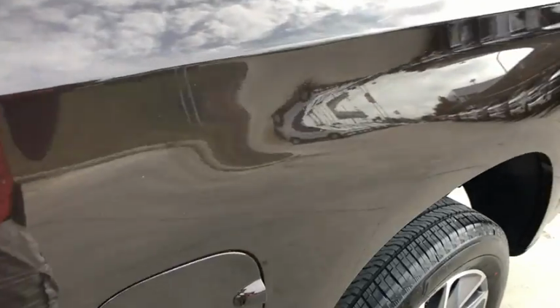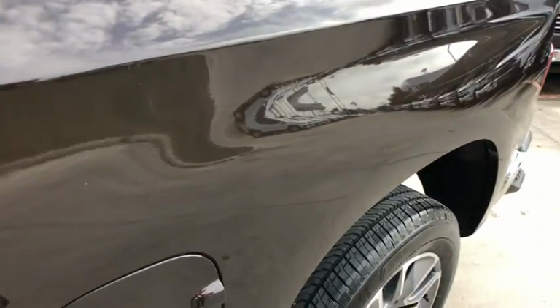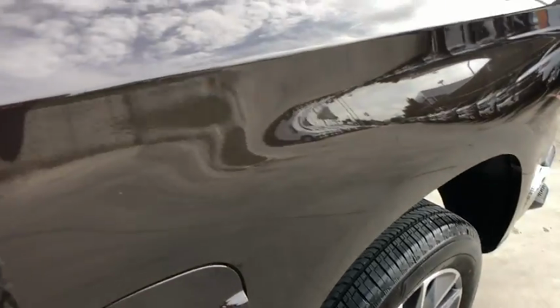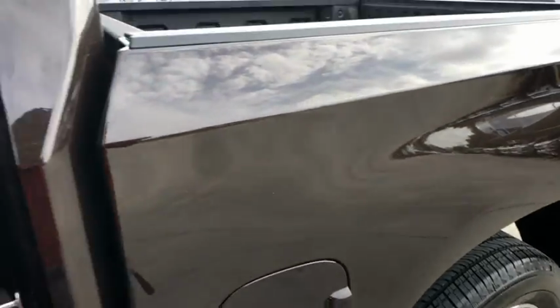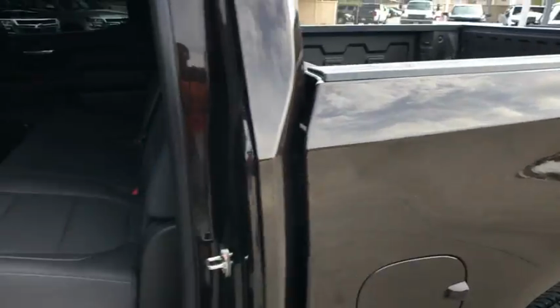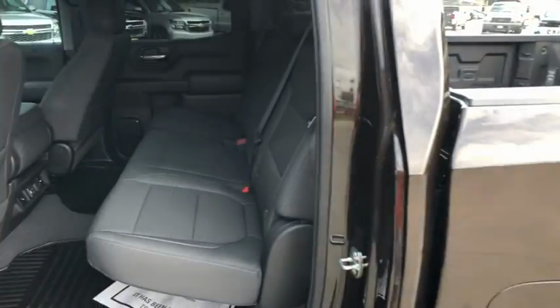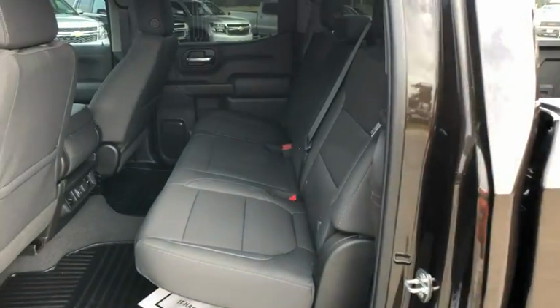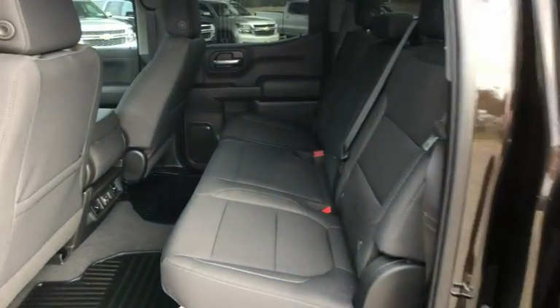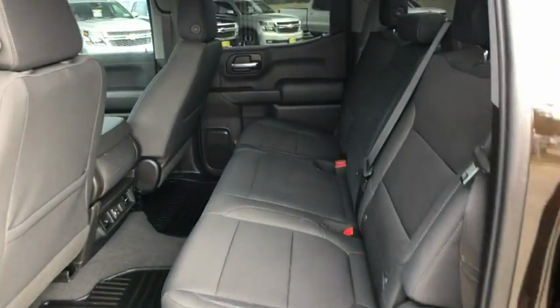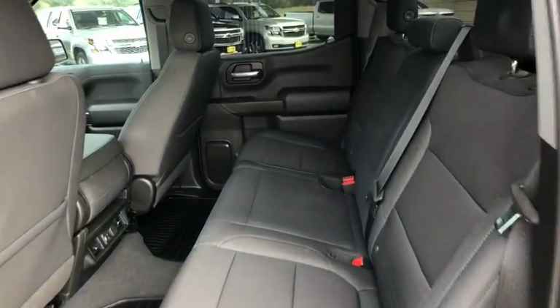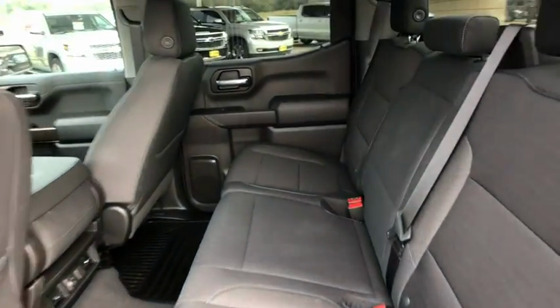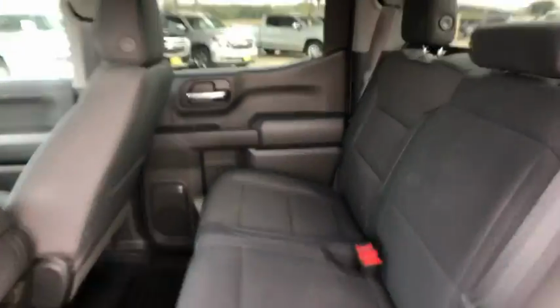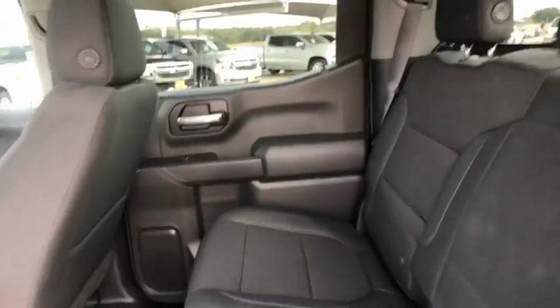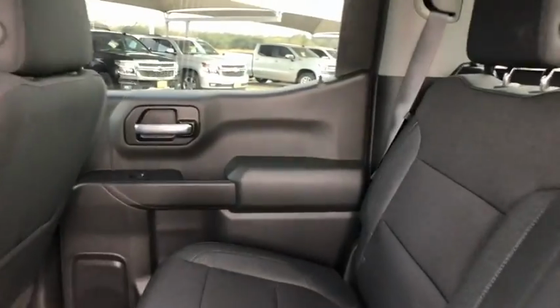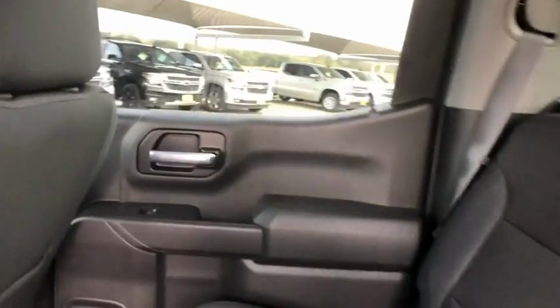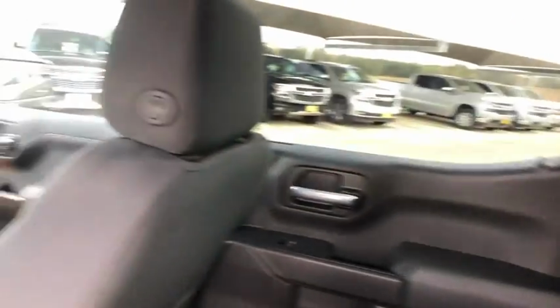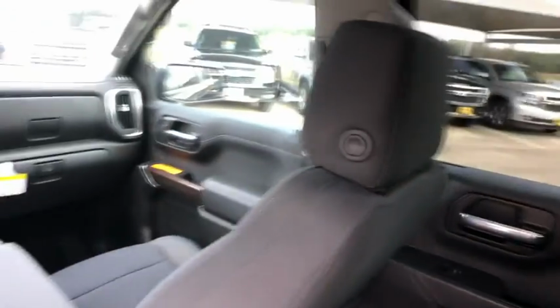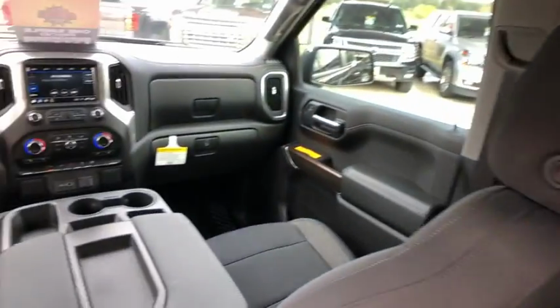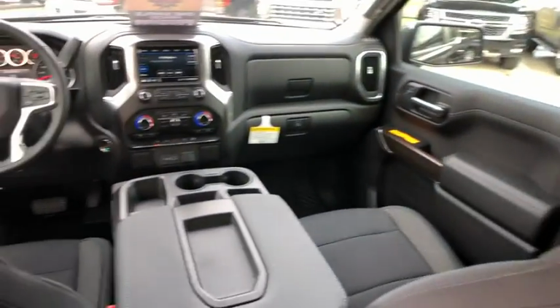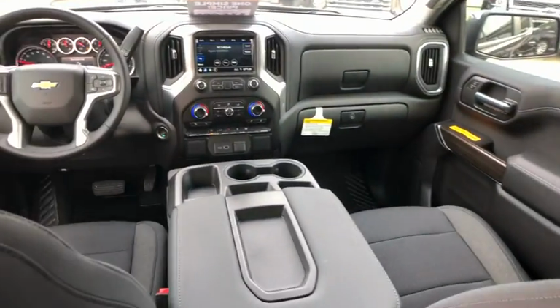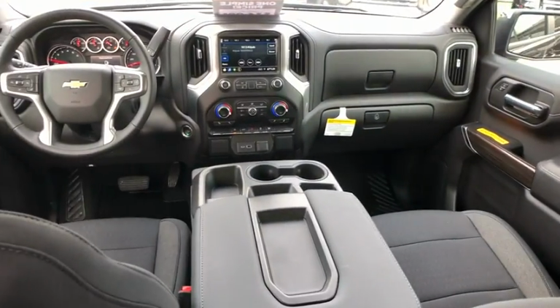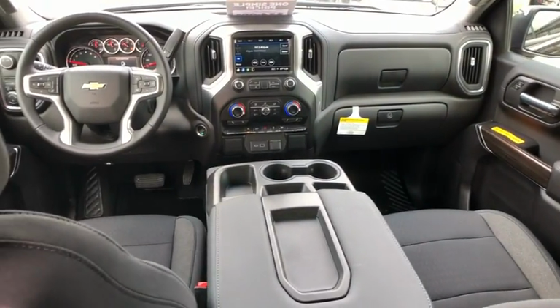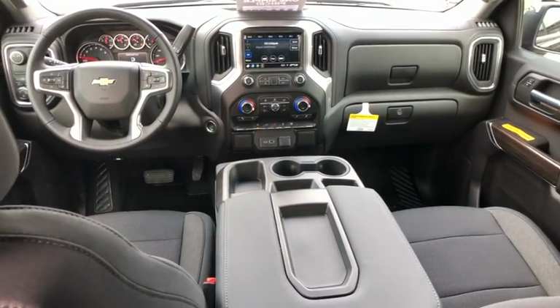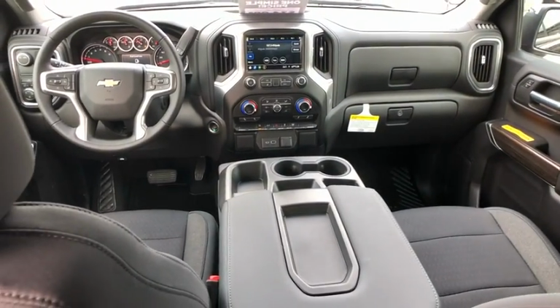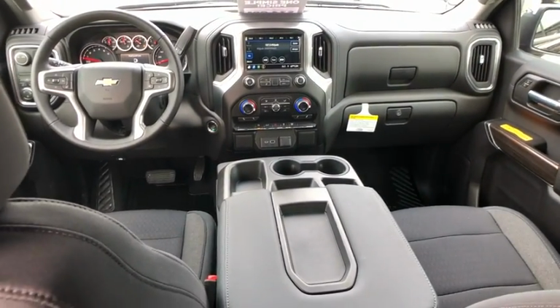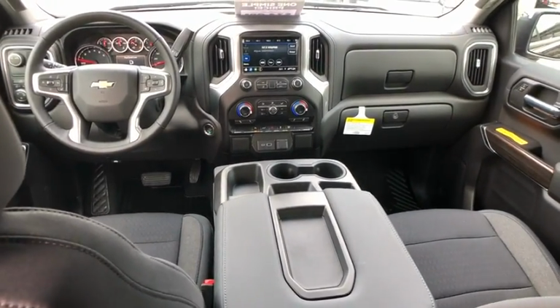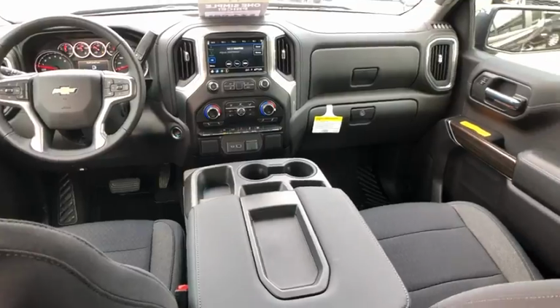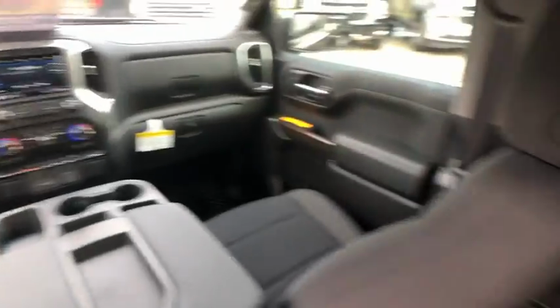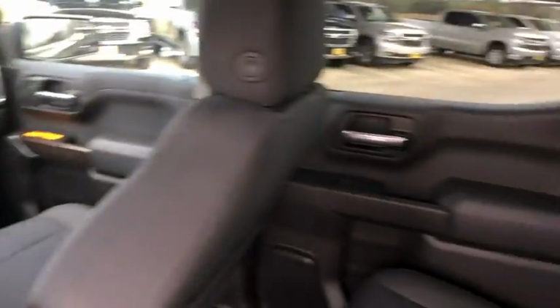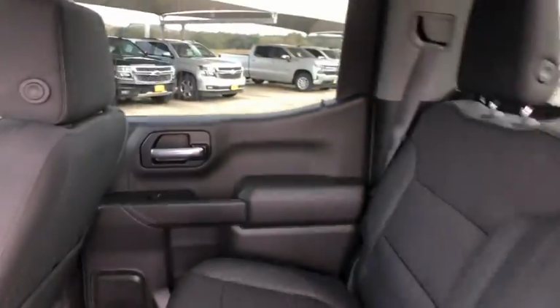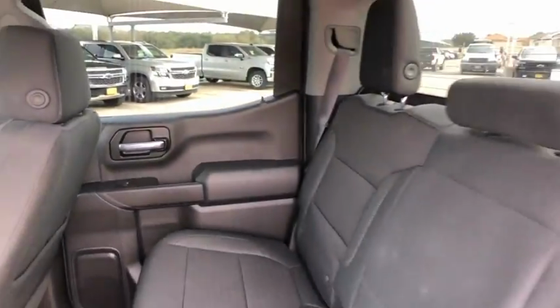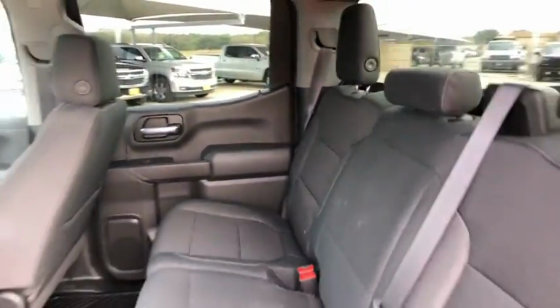Adjustable steering wheel, aluminum wheels, four-wheel disc brakes, floor mats, cruise control, AM-FM stereo radio, heated steering wheel, MP3 player, power windows, power door locks.